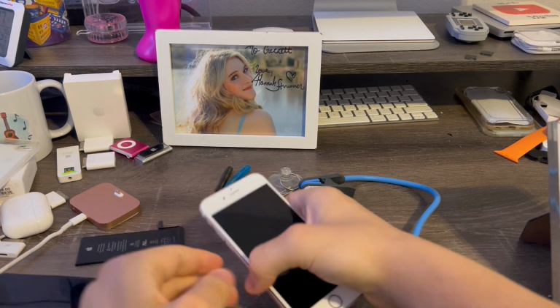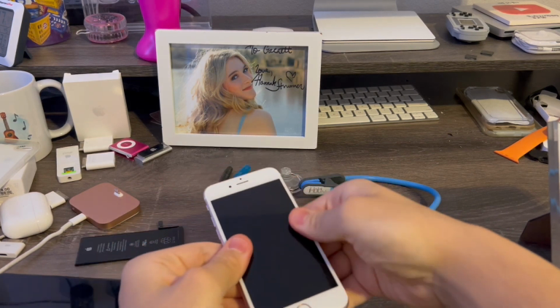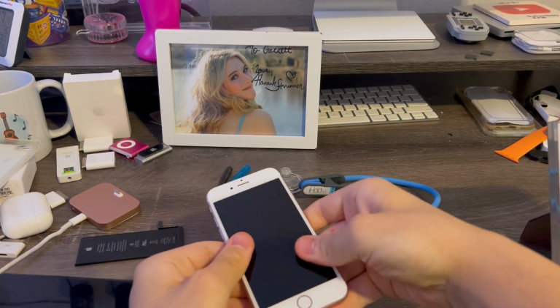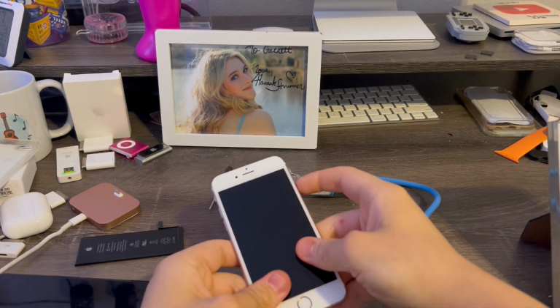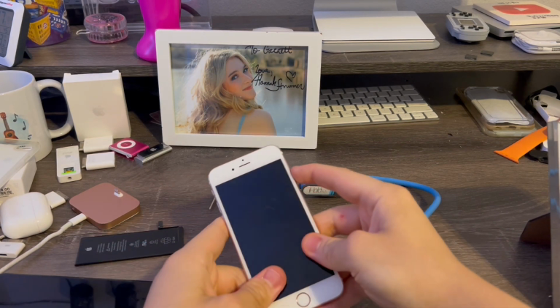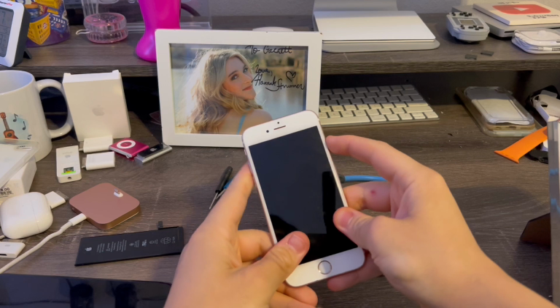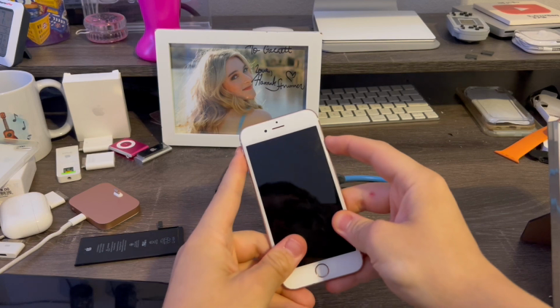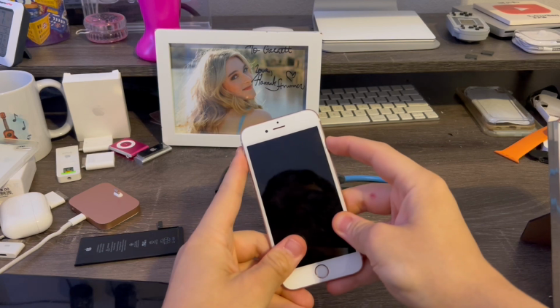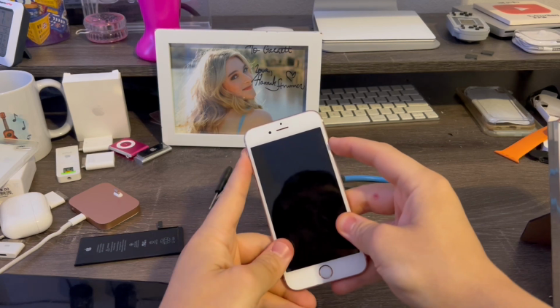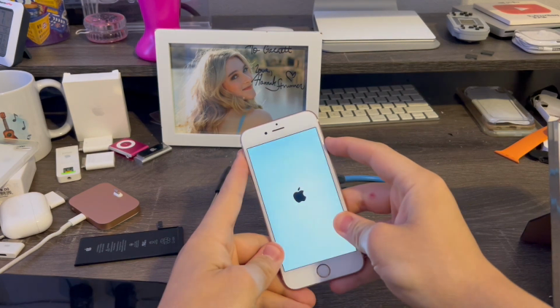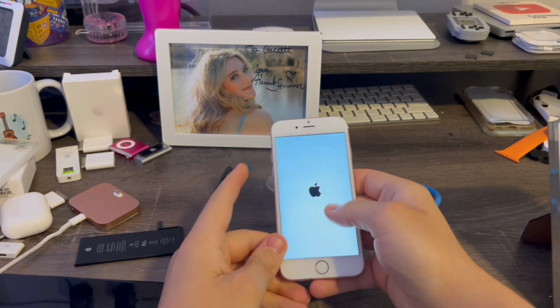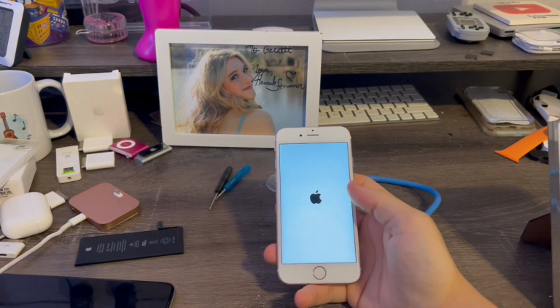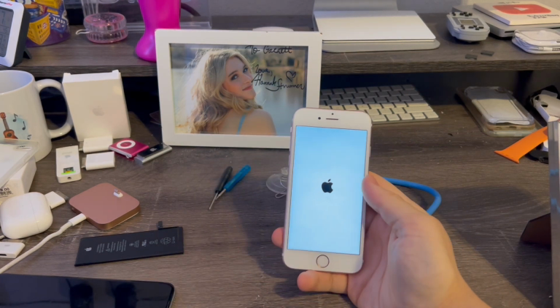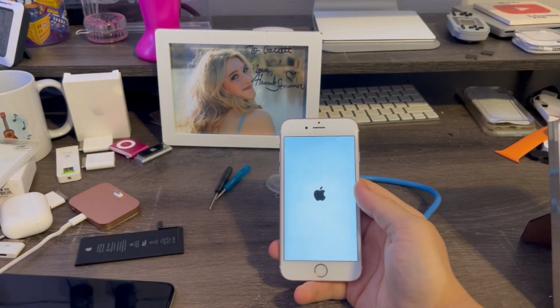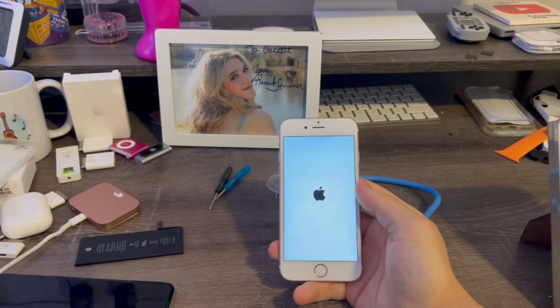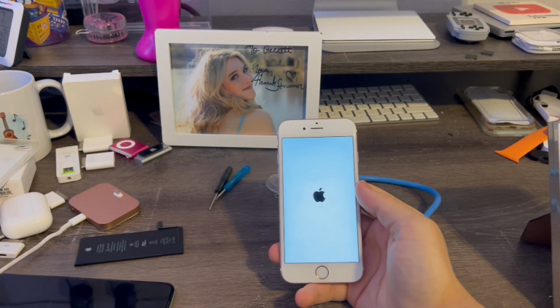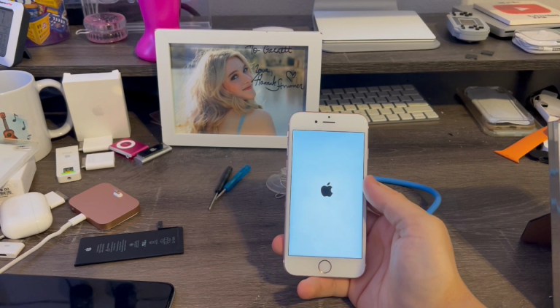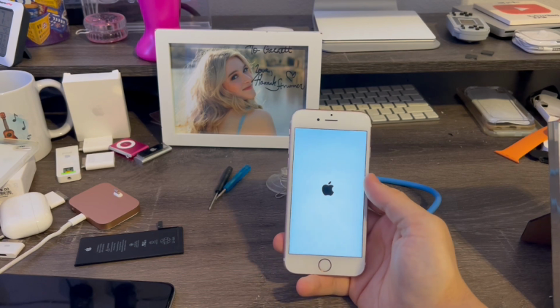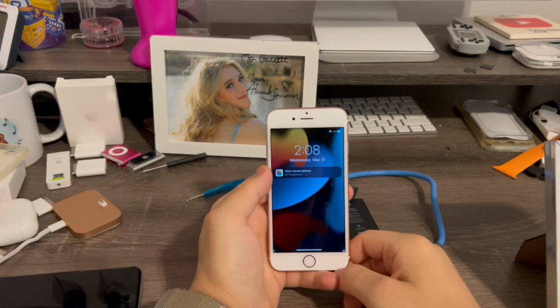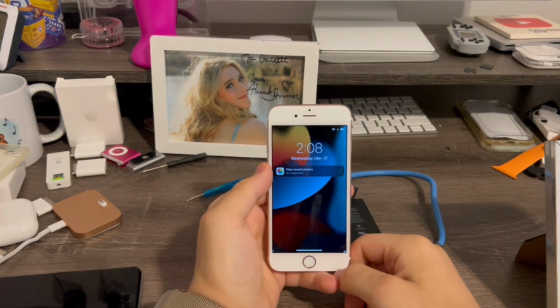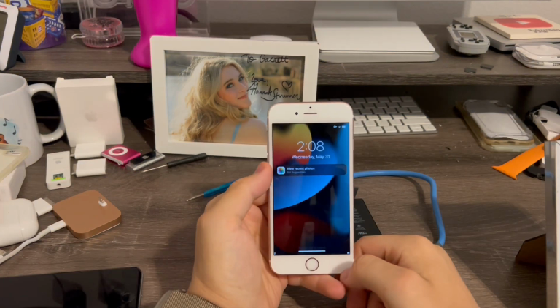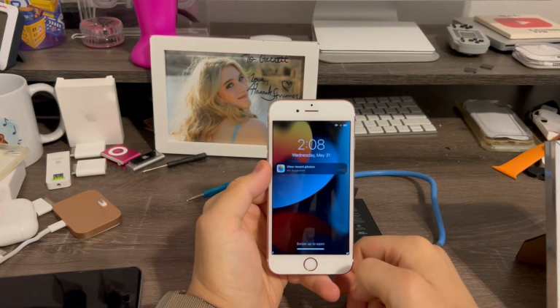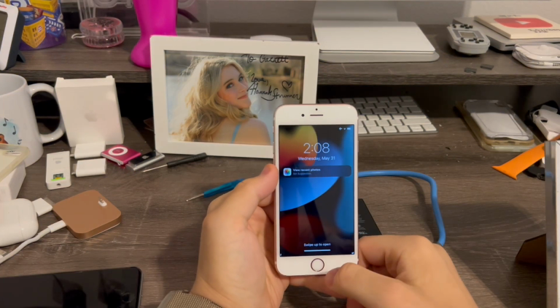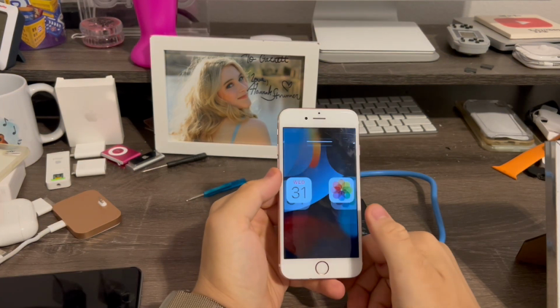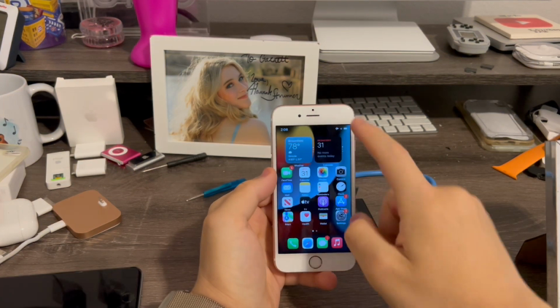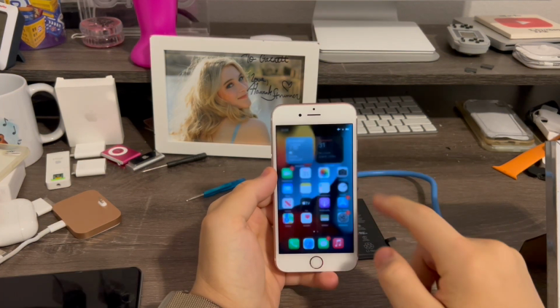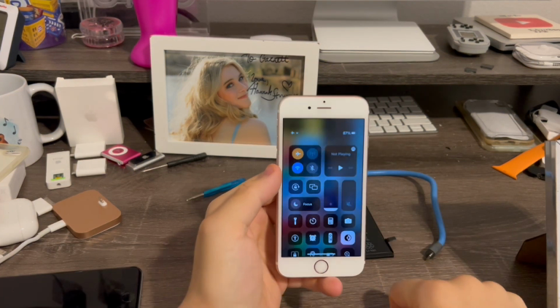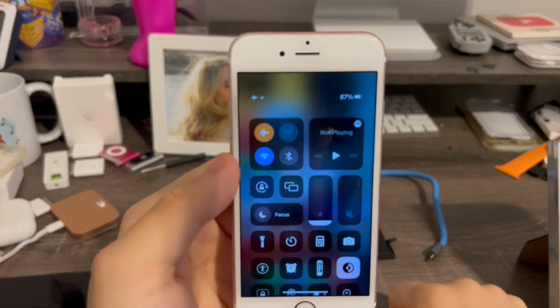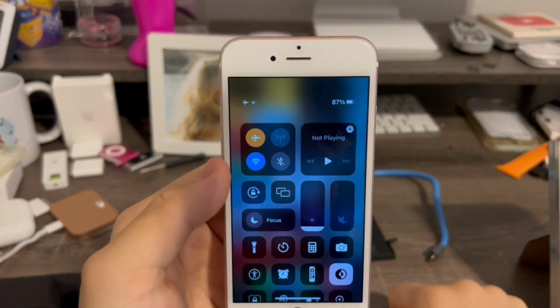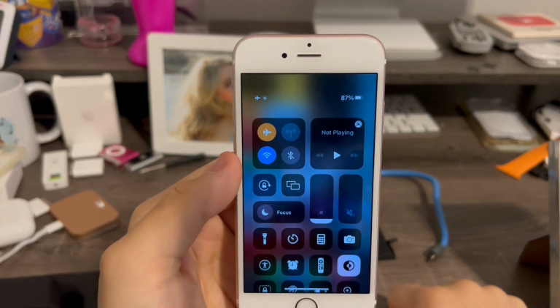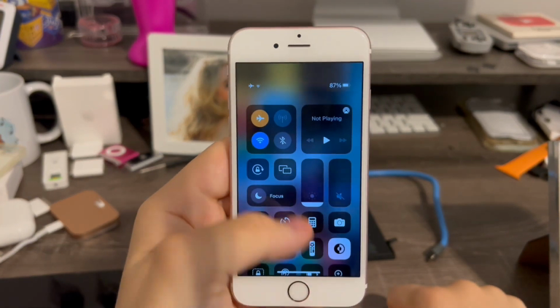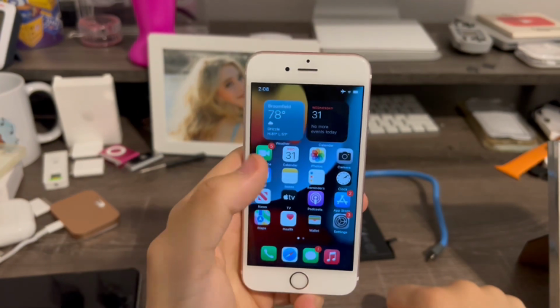Sometimes it takes a little bit of practice. Now I'm going to turn the phone on. And there we go — the iPhone 7 battery works in the iPhone 6s. I'm back and my iPhone 6s has finished powering on. You can see 87% battery power, just like this.